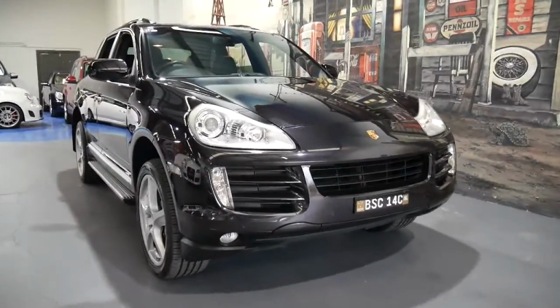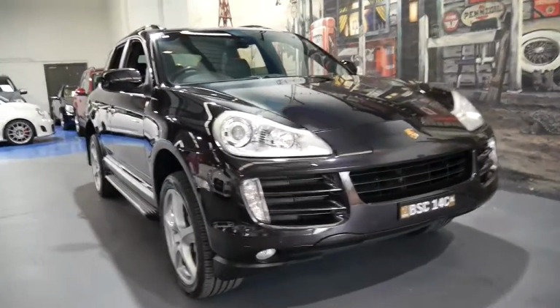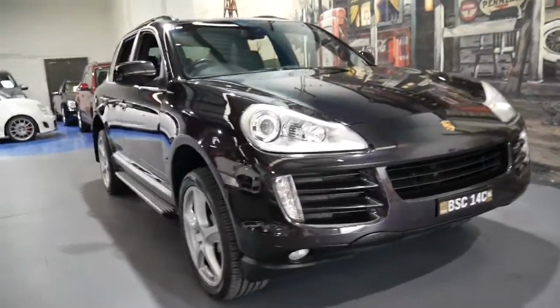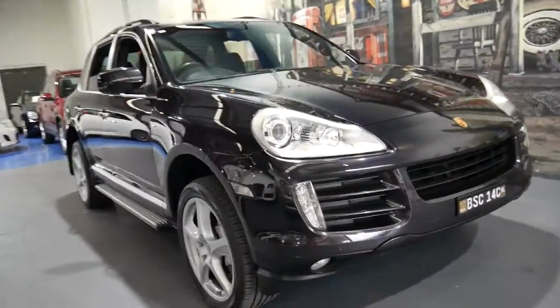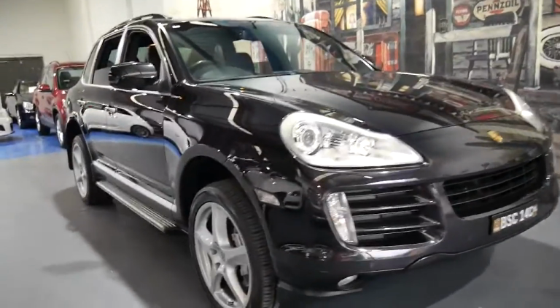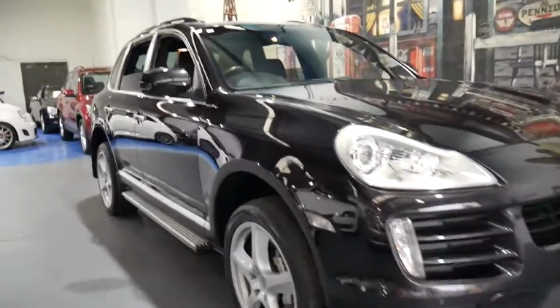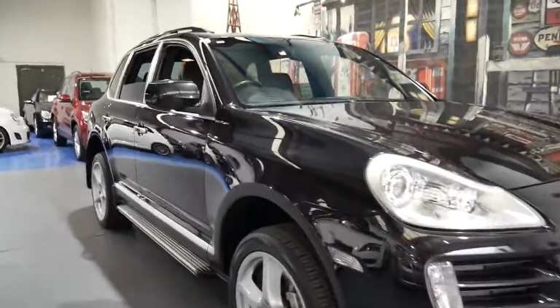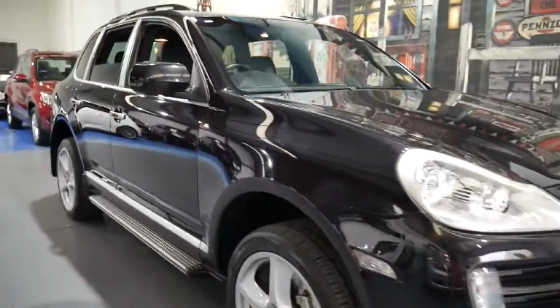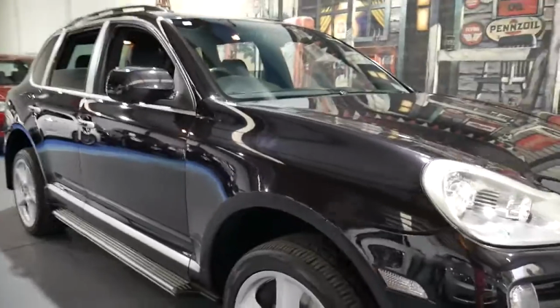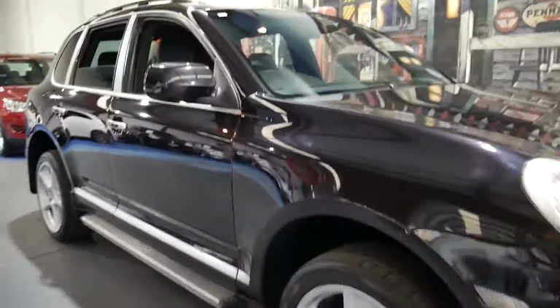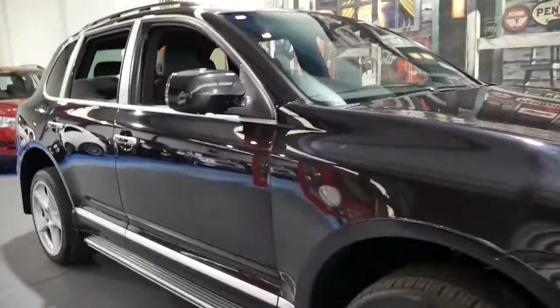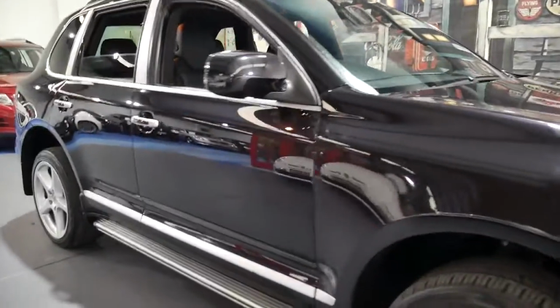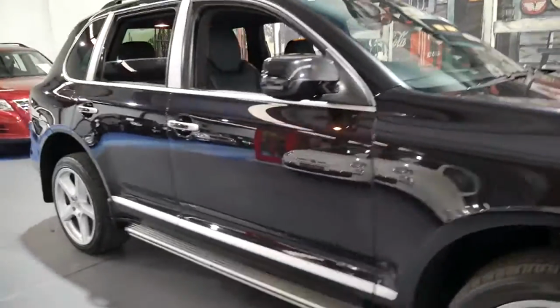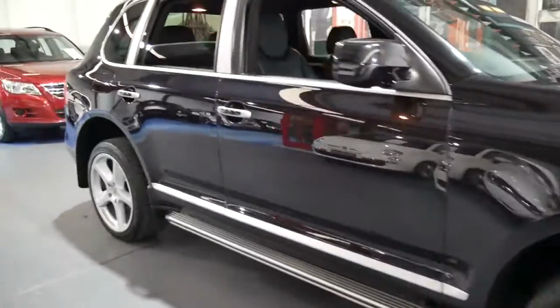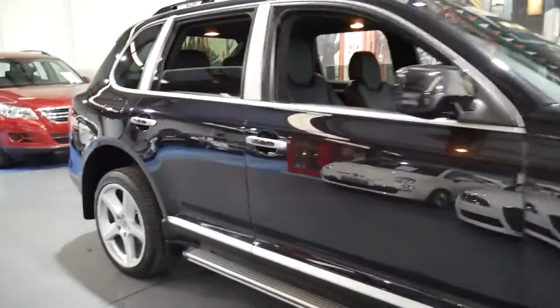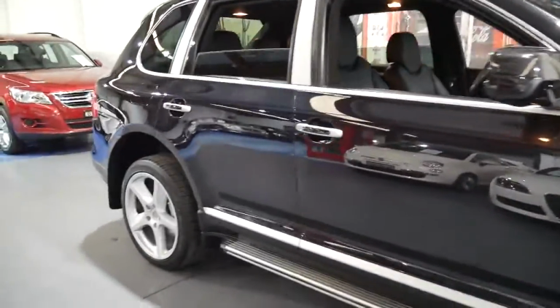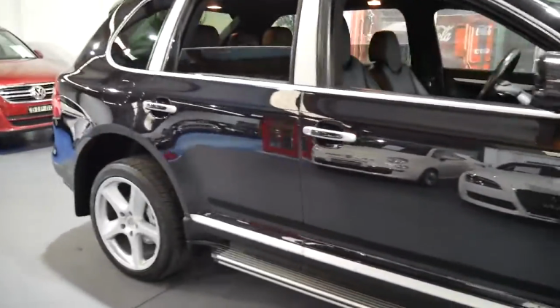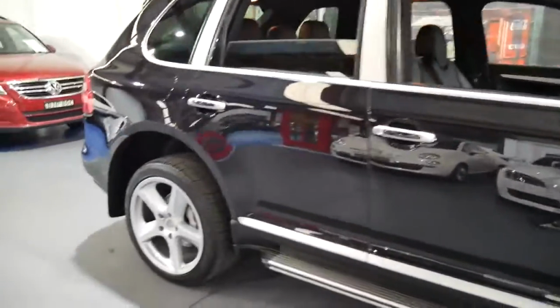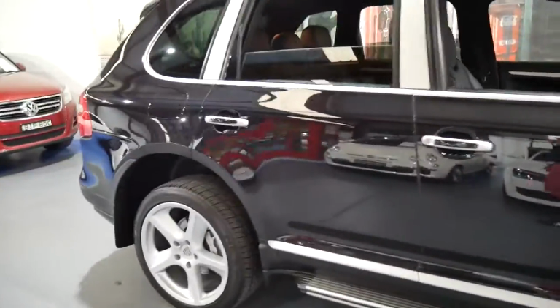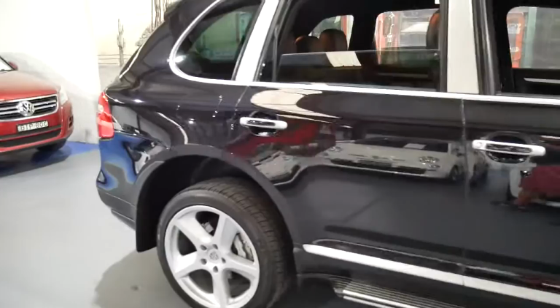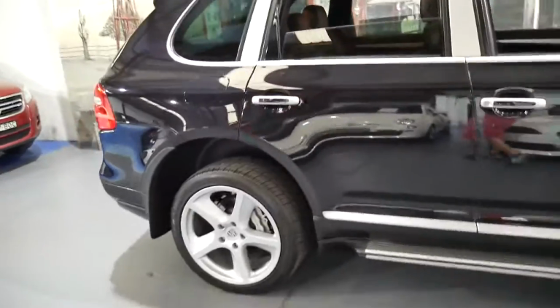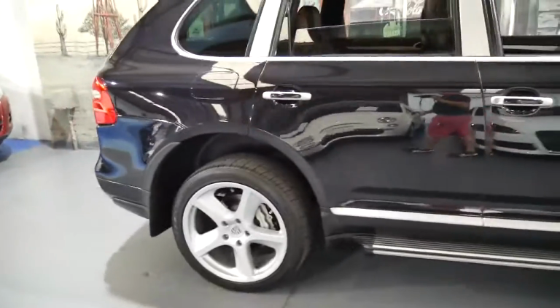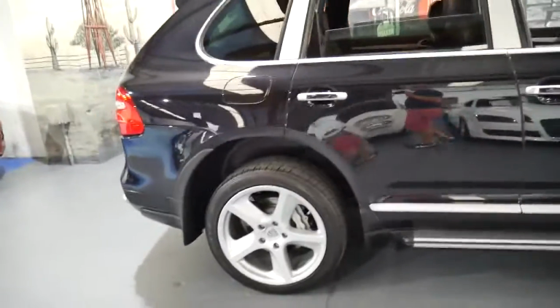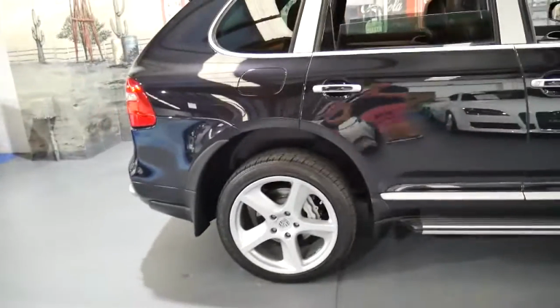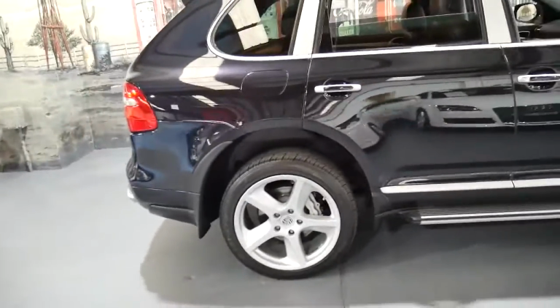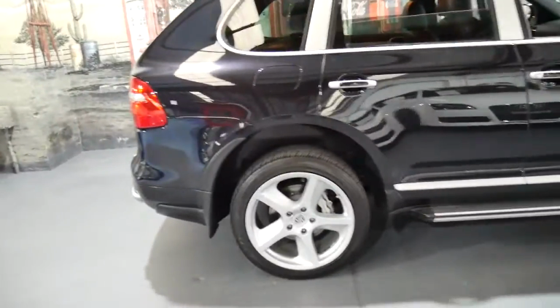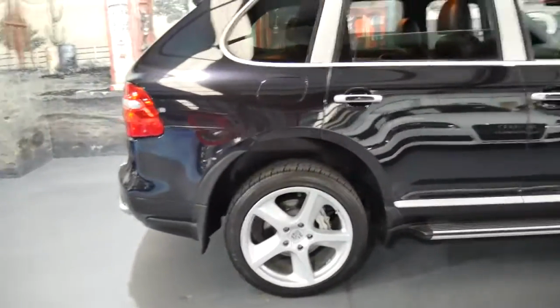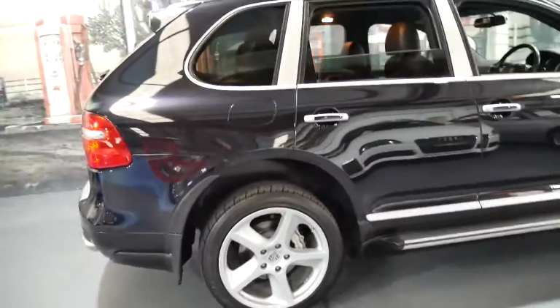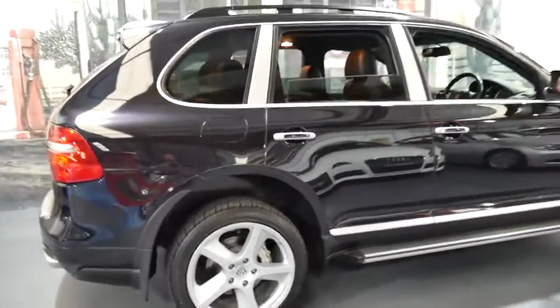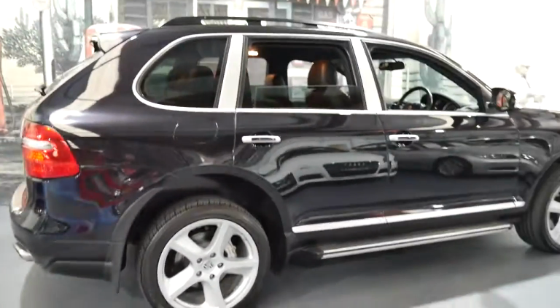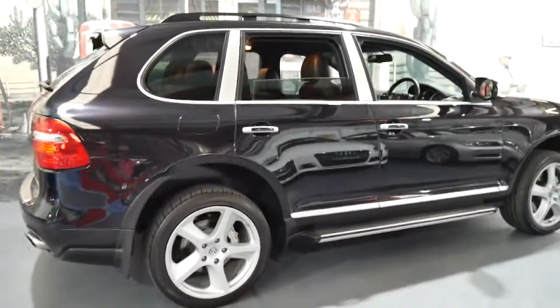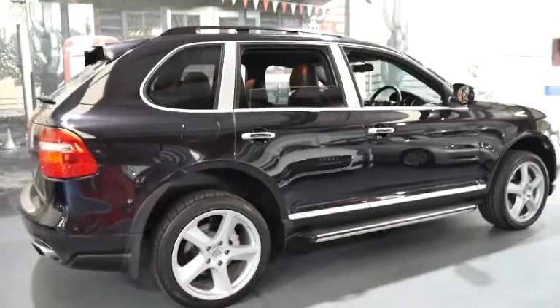This 2007 Porsche Cayenne update is in absolutely beautiful condition. It's done 144,000 kilometres since new and it comes in metallic black with black leather interior.